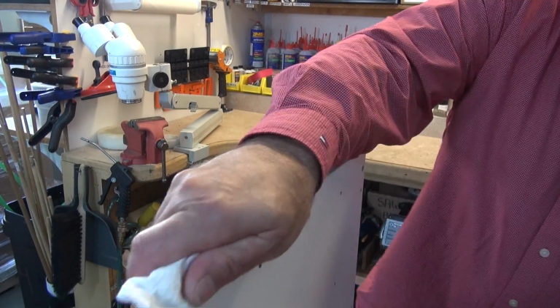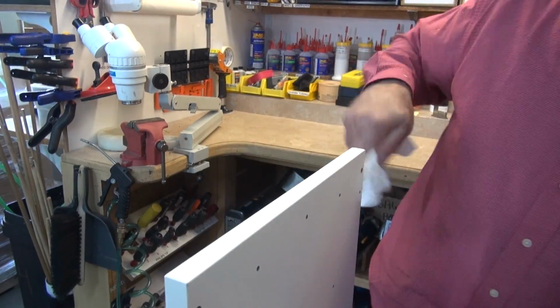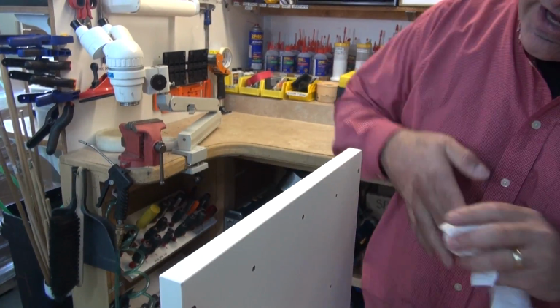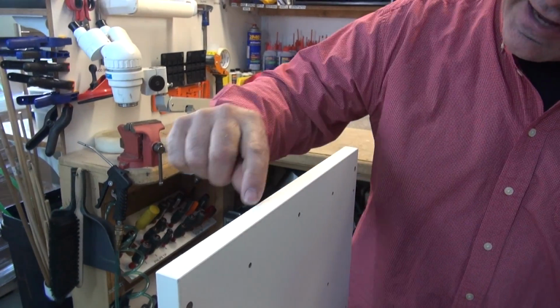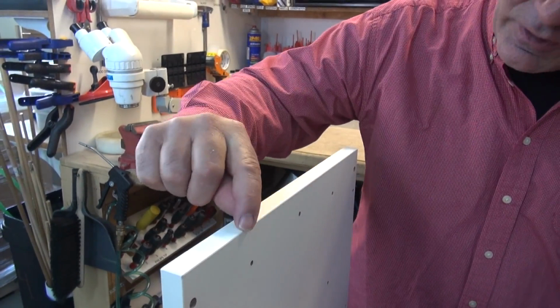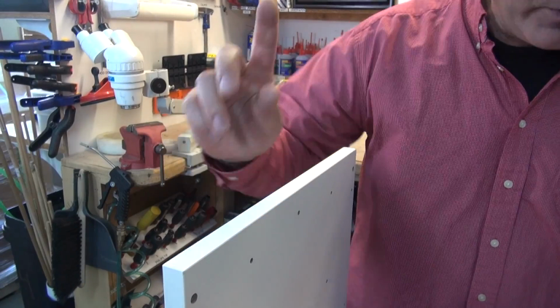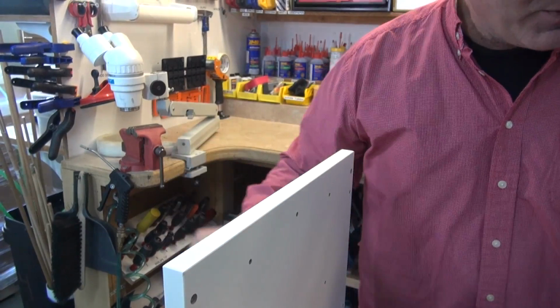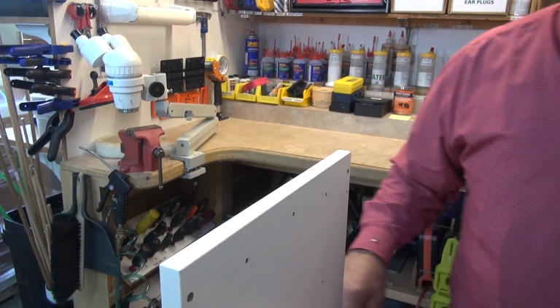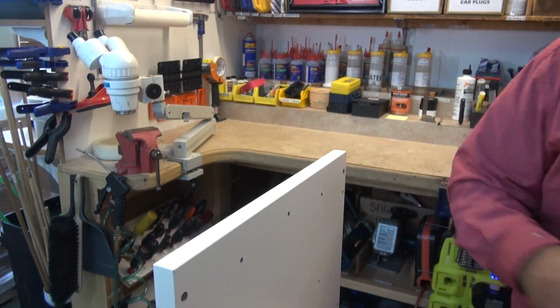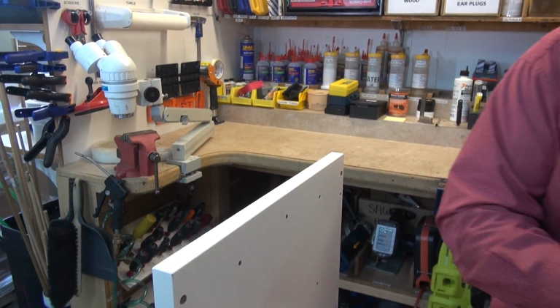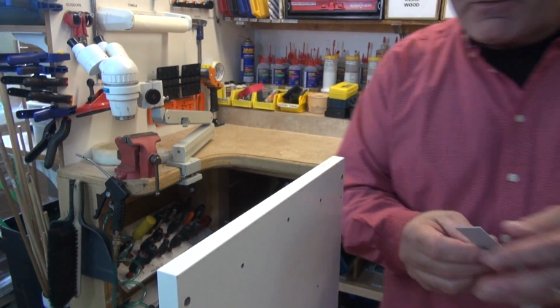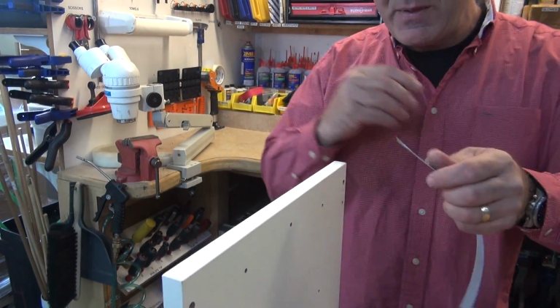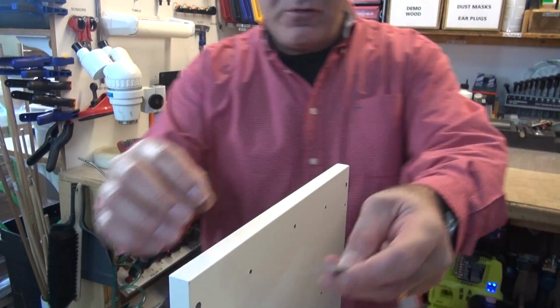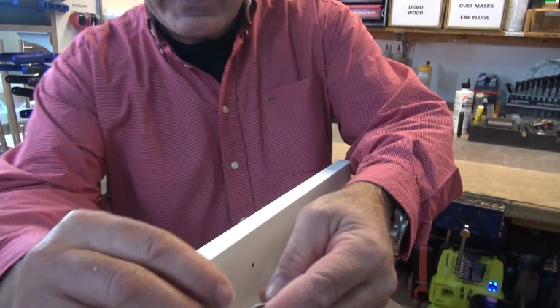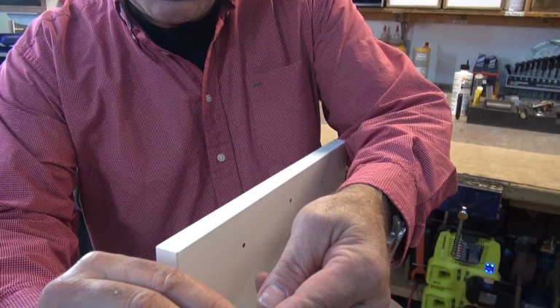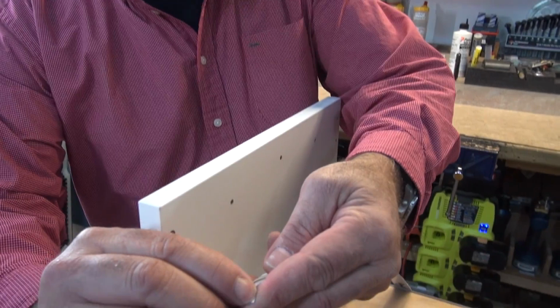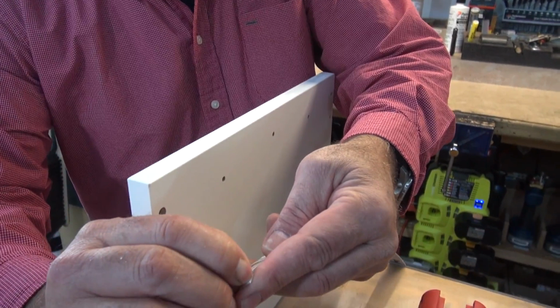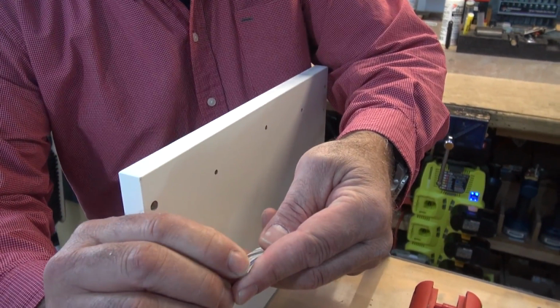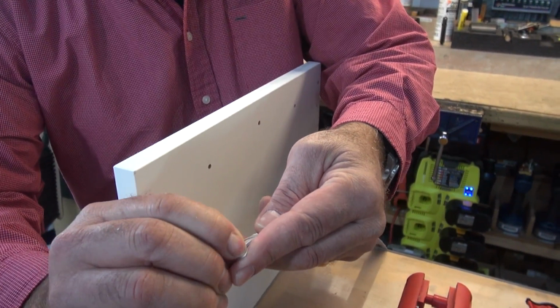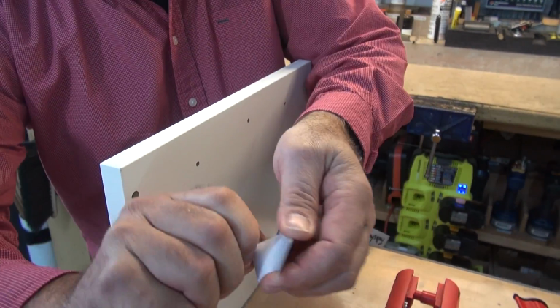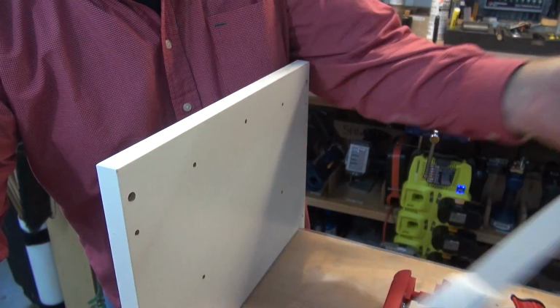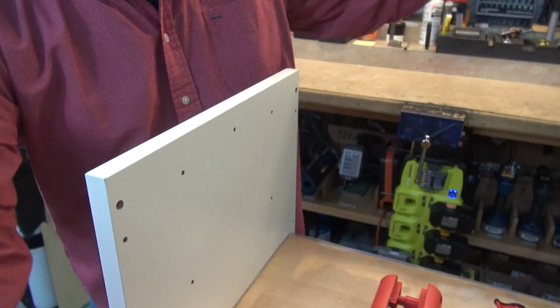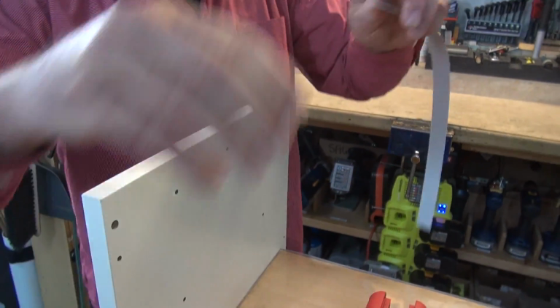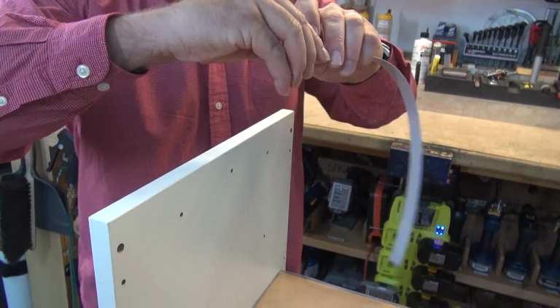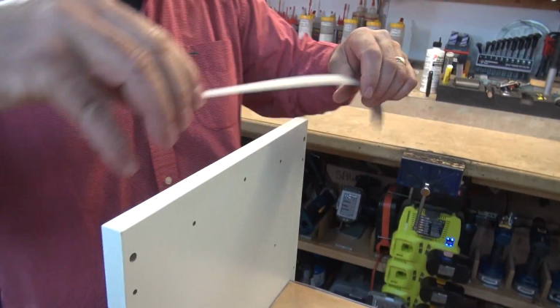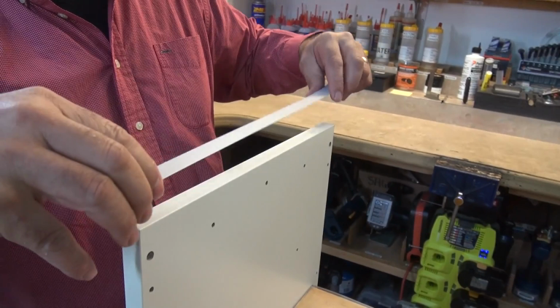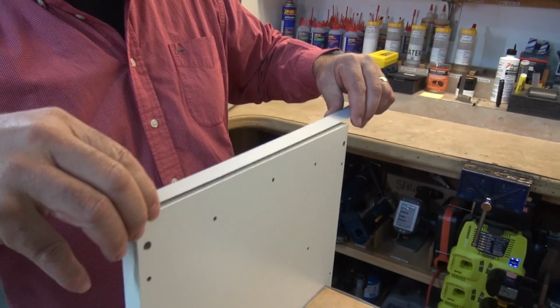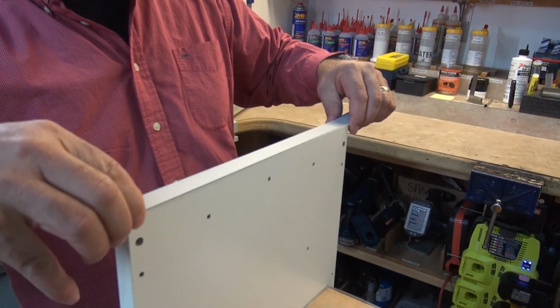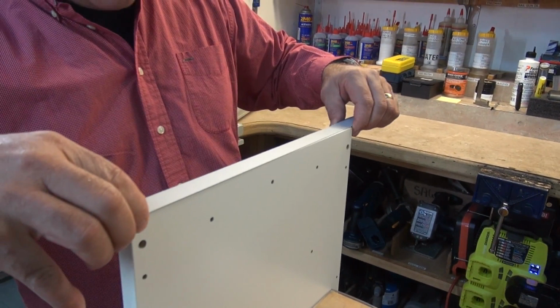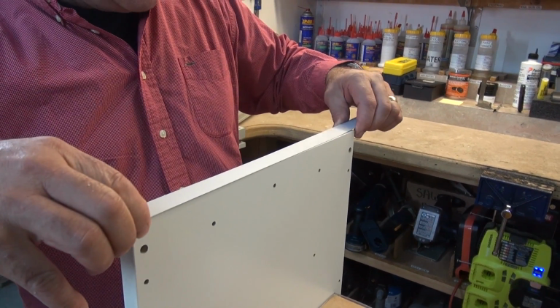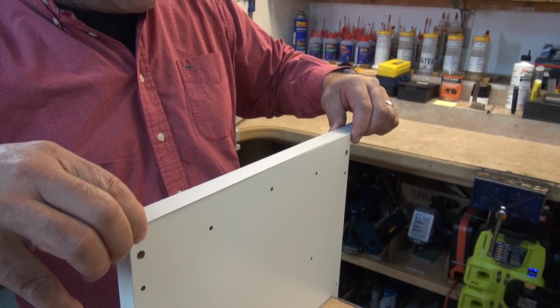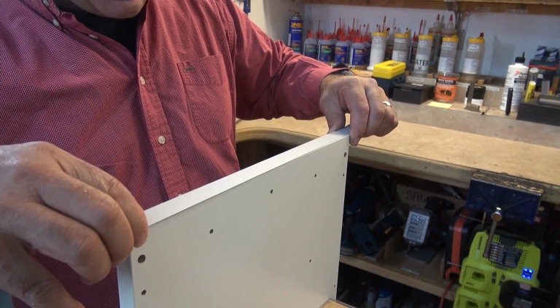Then I'm going to take that same rag with denatured alcohol and just take off the debris. What I've done is allowed some teeth for our adhesive to bite into. That's done. I don't love the rolled edge, but we'll see how it works. Then I've got my piece of new FastEdge right here. I'm going to peel it off and I've cut it pretty close to length — it's a little over right now — and I'm going to lay it on there.